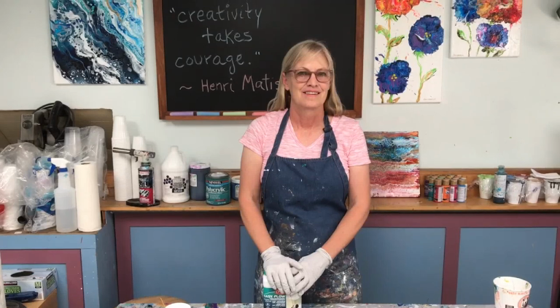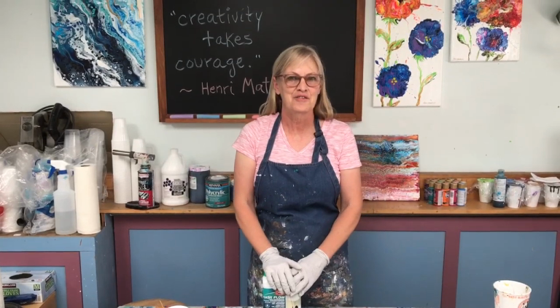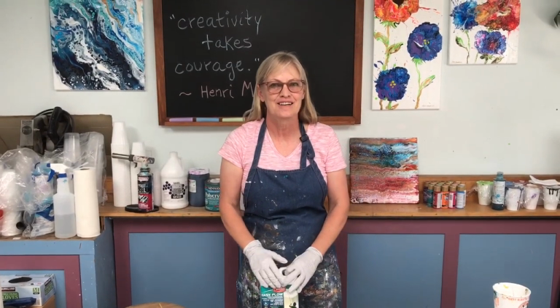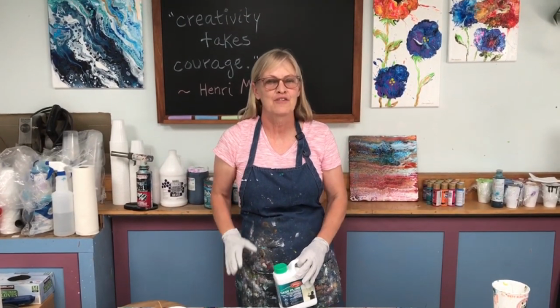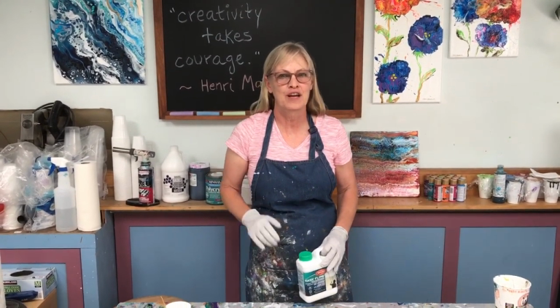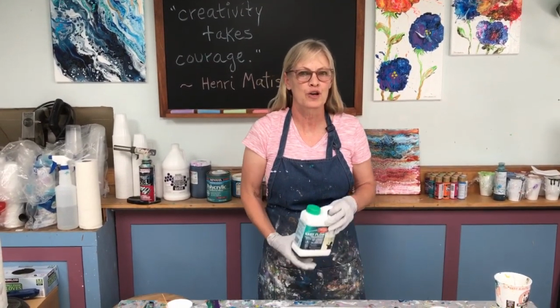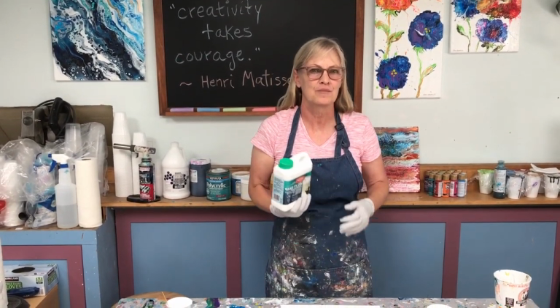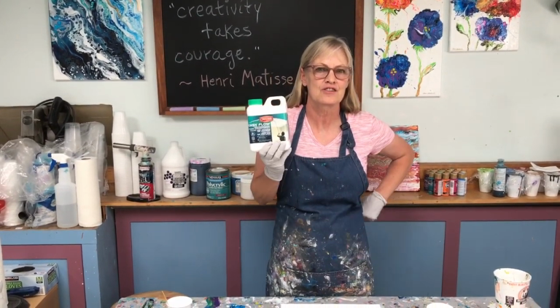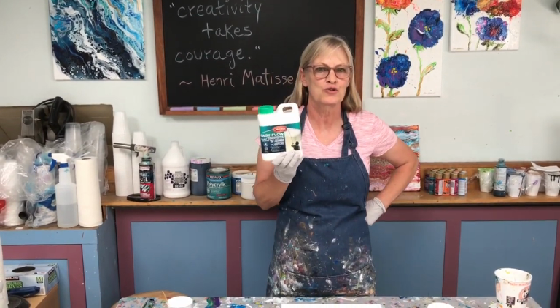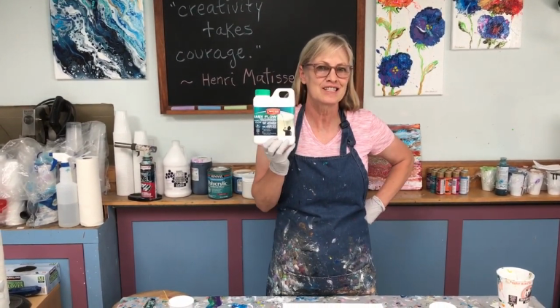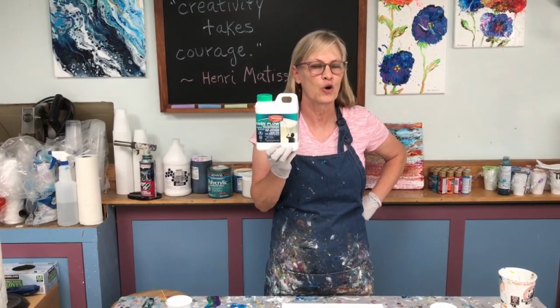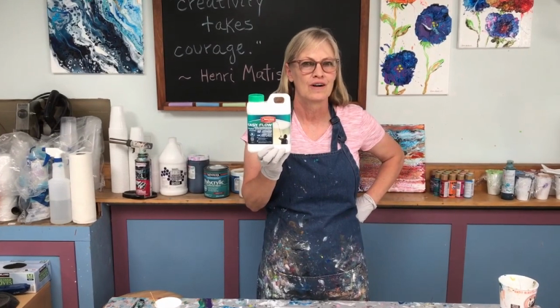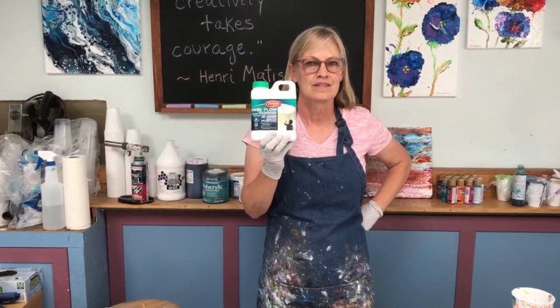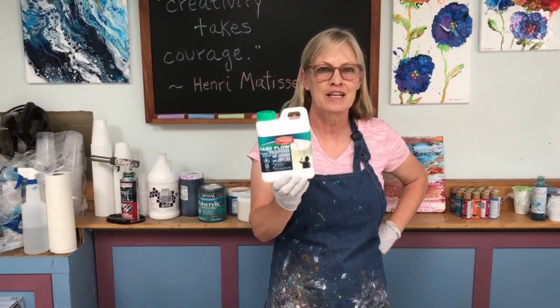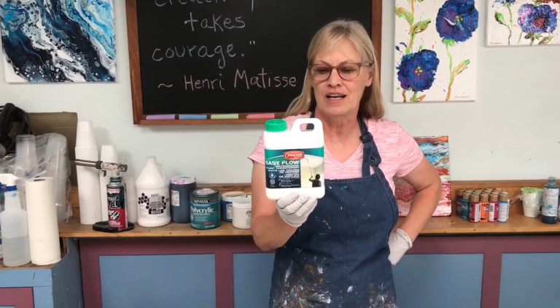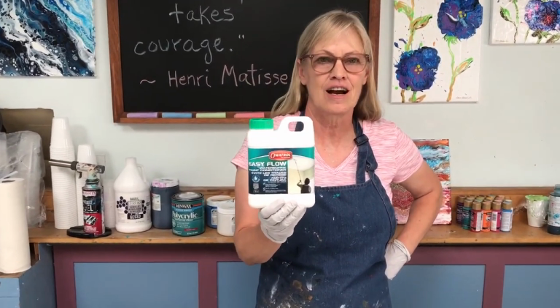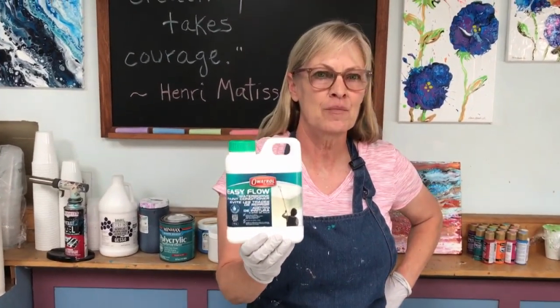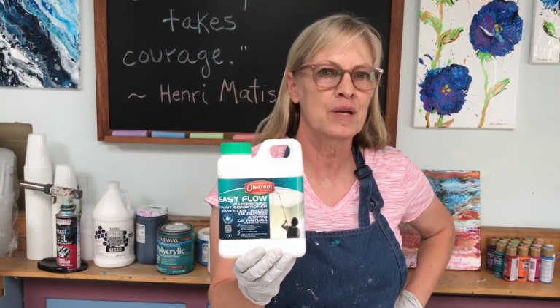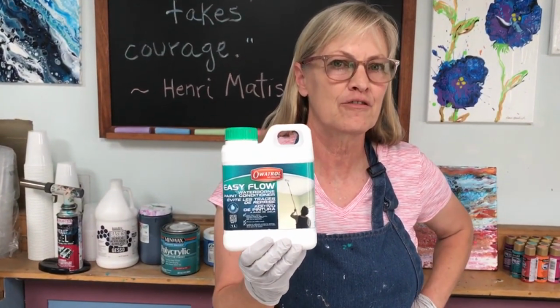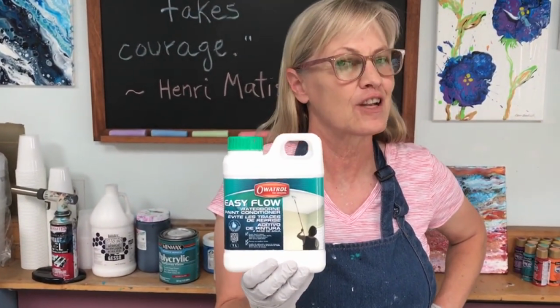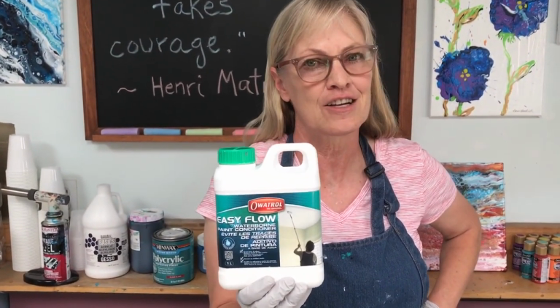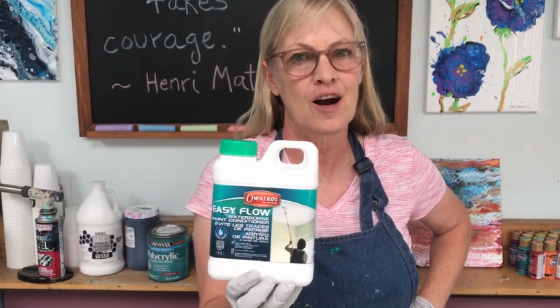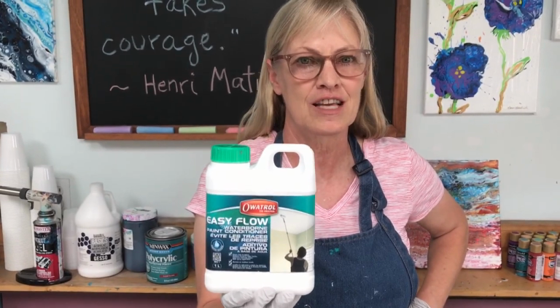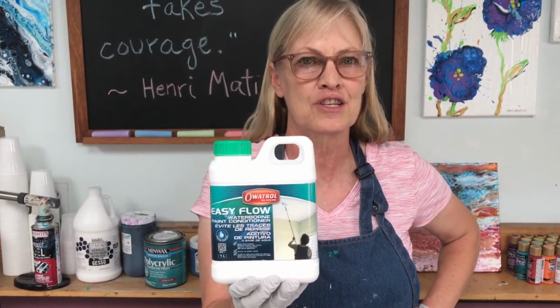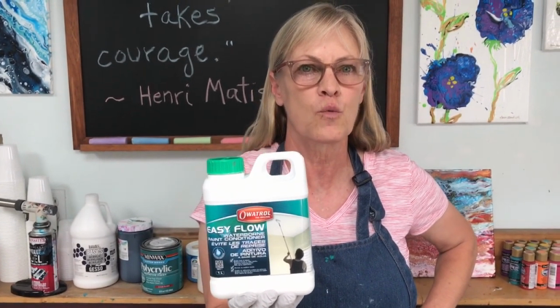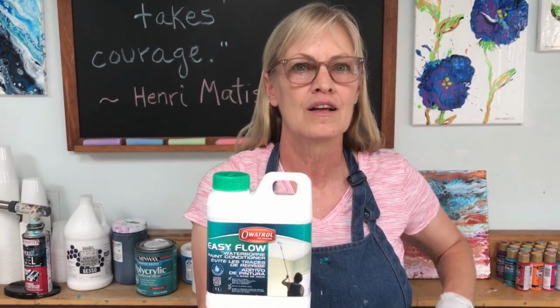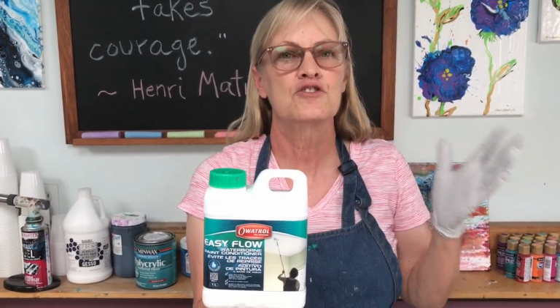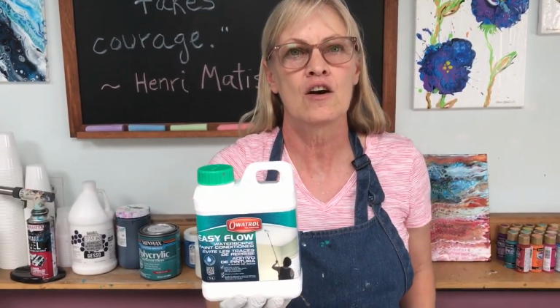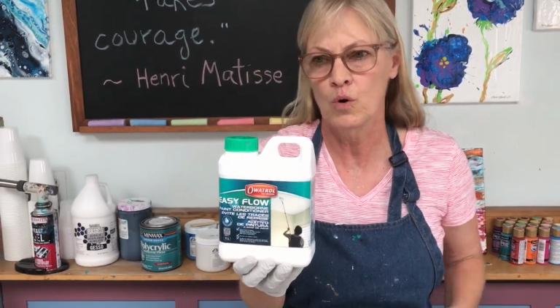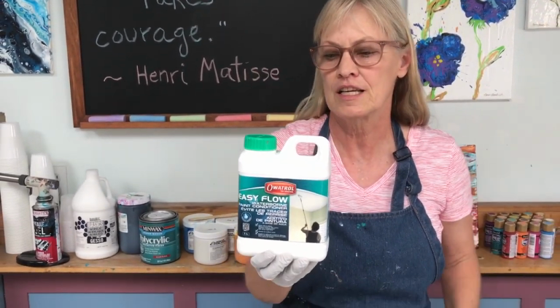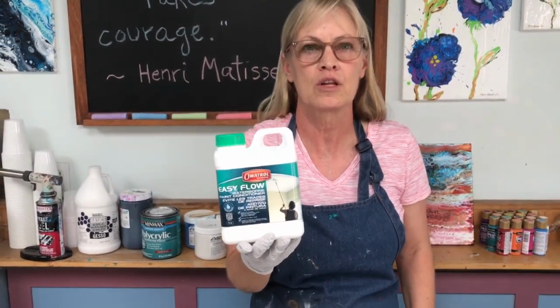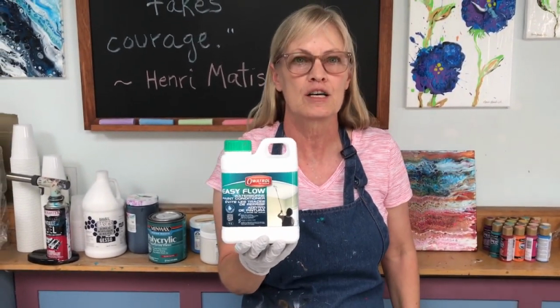Hi everybody. I have a new favorite pouring medium. It's Oetrol Easy Flow. It's made in France. I think maybe the people in France are laughing at us right now because they've been using this for a while, and it's just now, more recently, available in the USA.